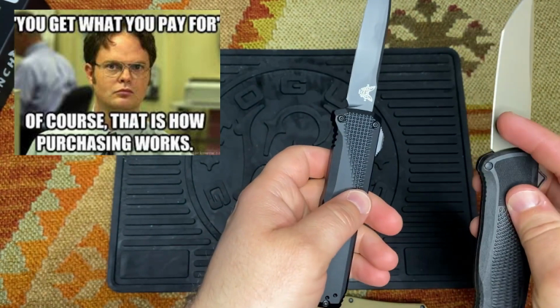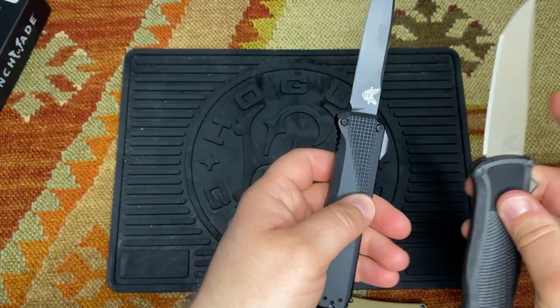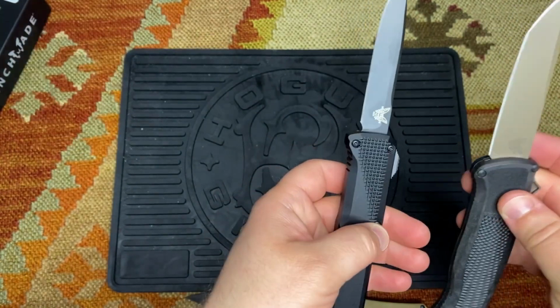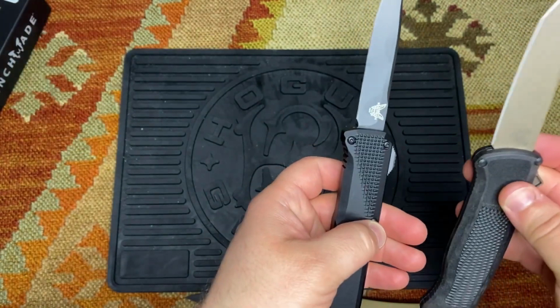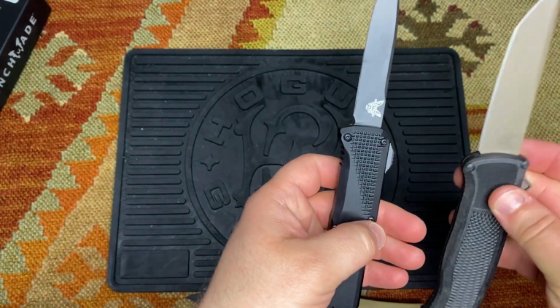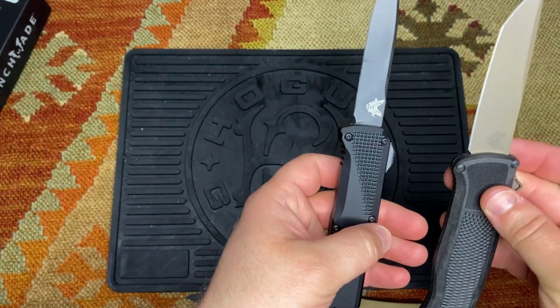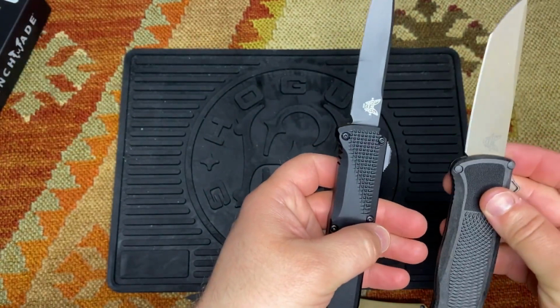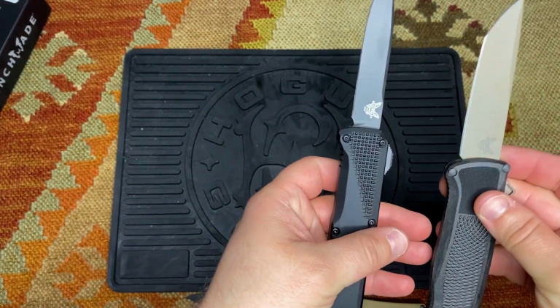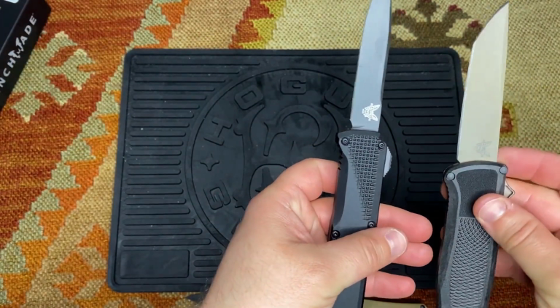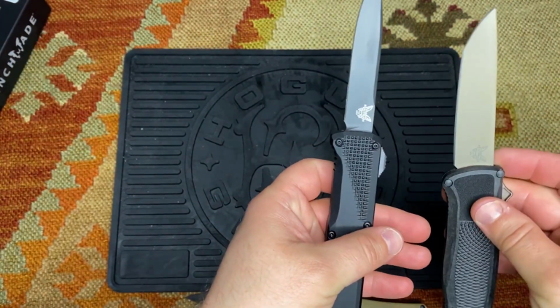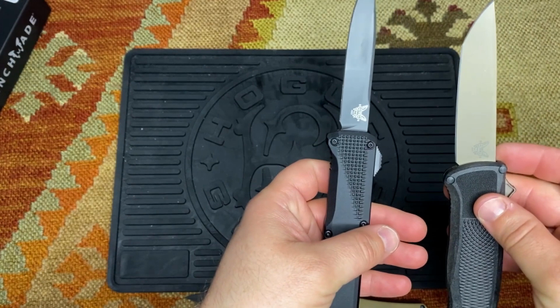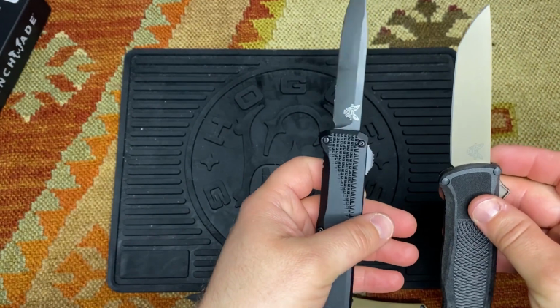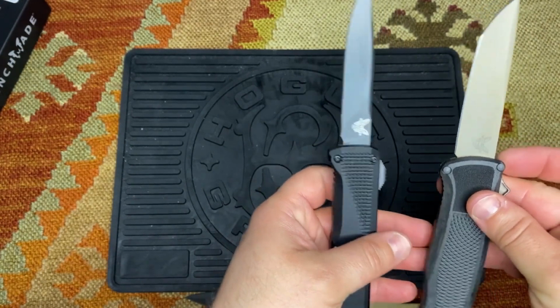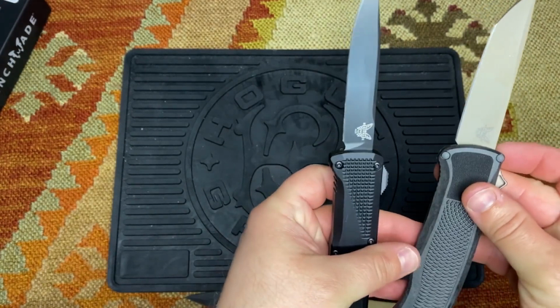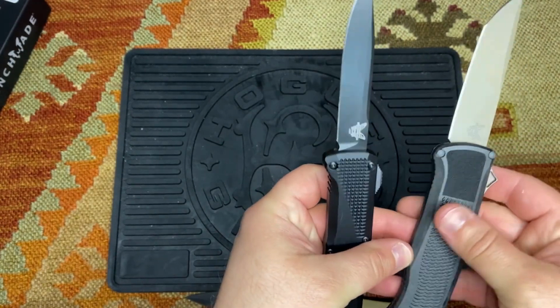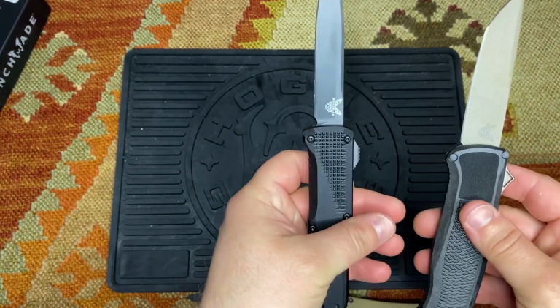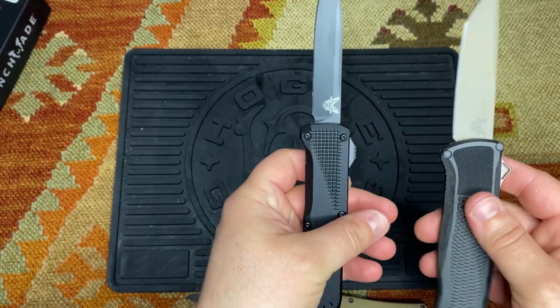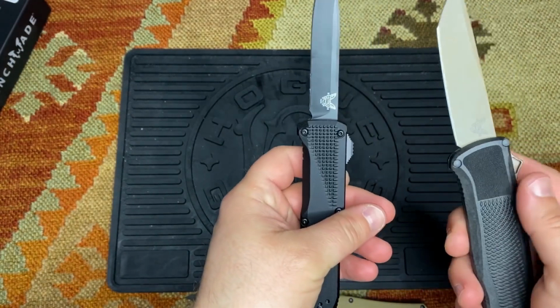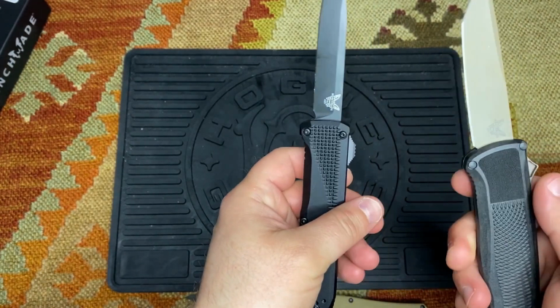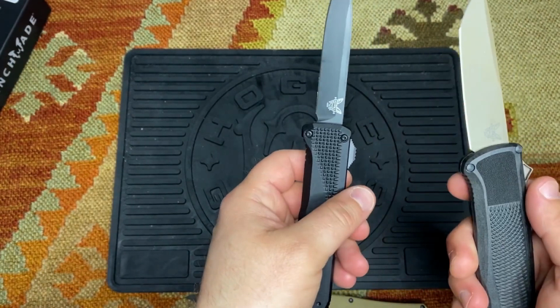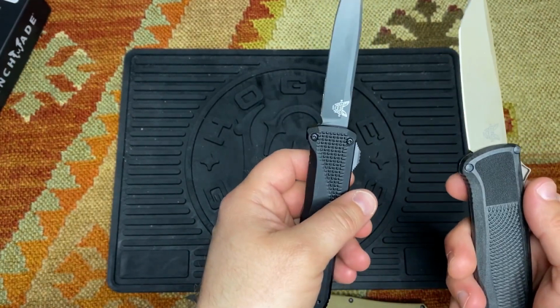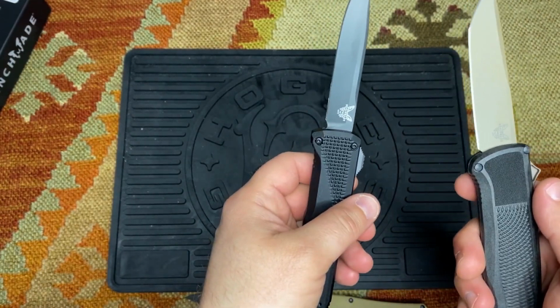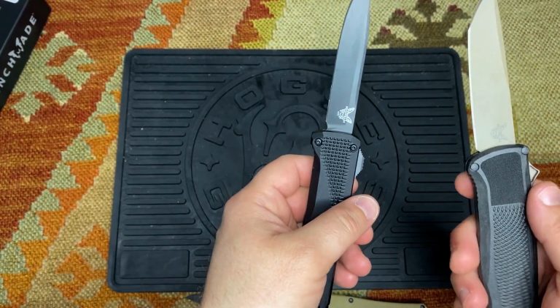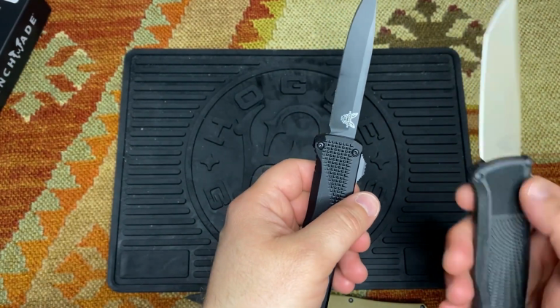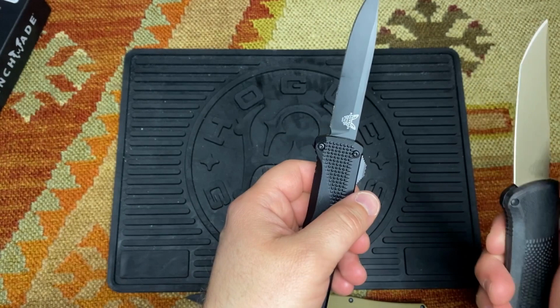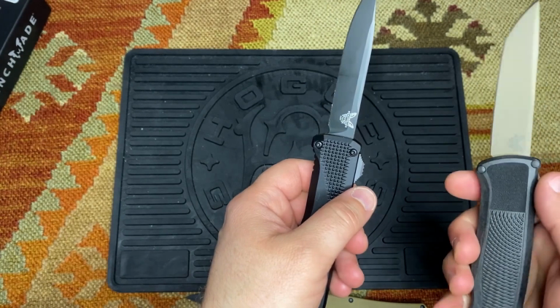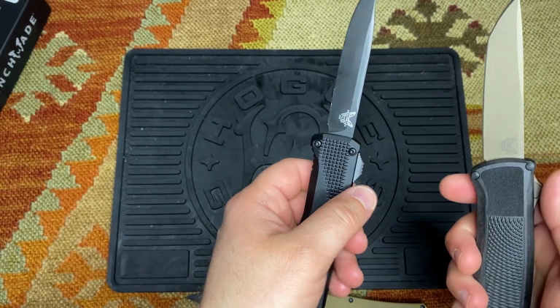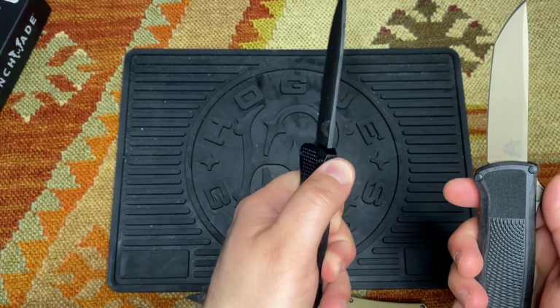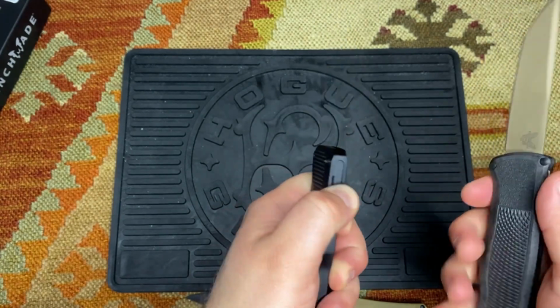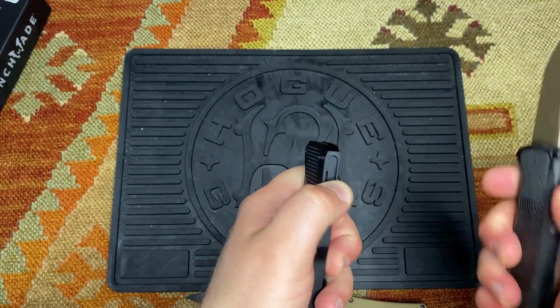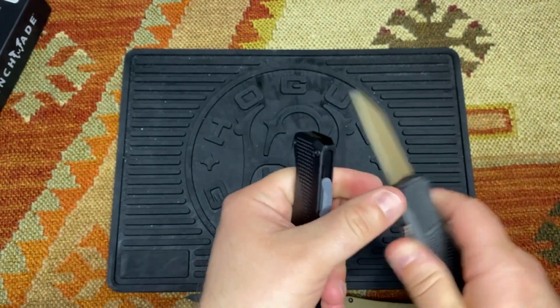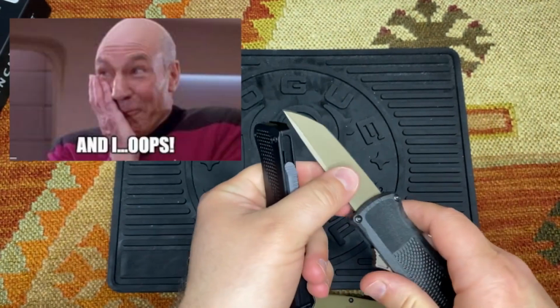Both the Shootout and the Phaeton are single-edged. As far as I know, the Shootout is the only Tanto blade out-the-front knife that Benchmade makes.